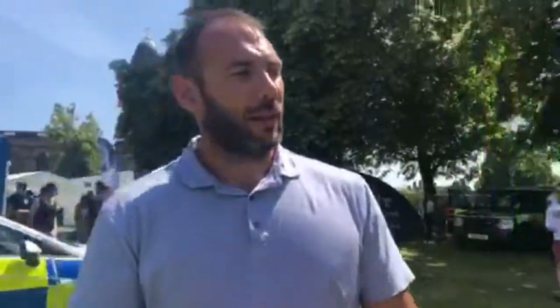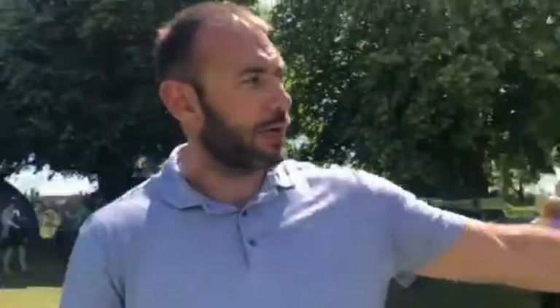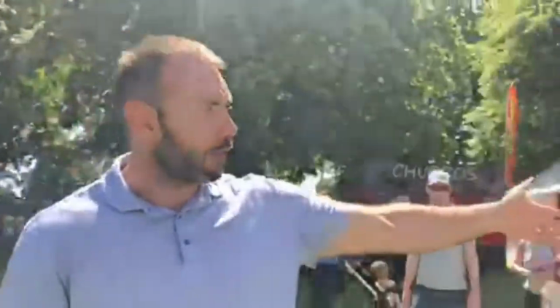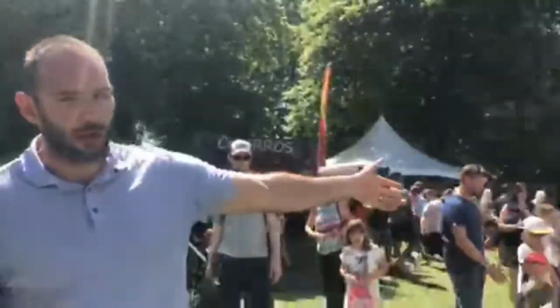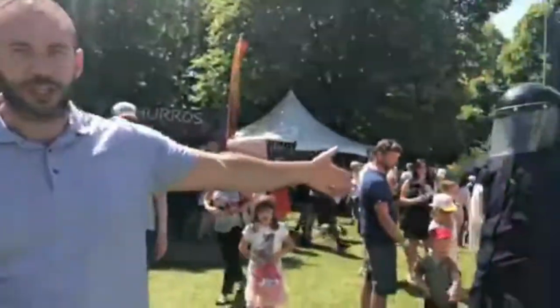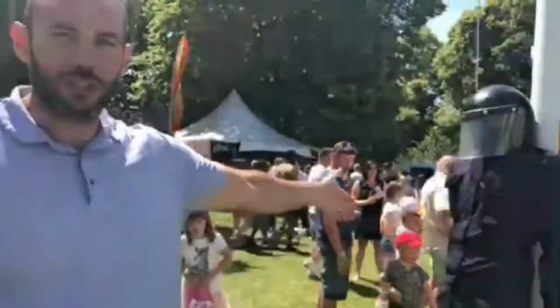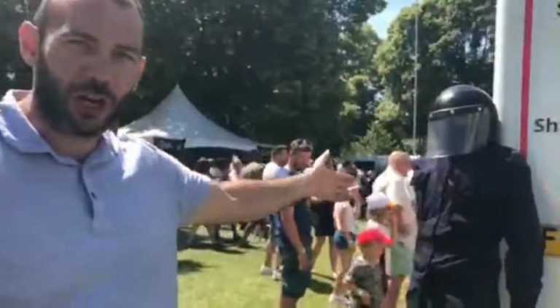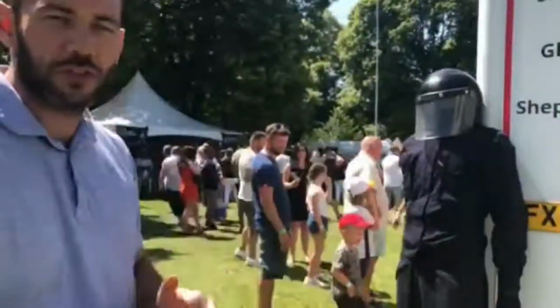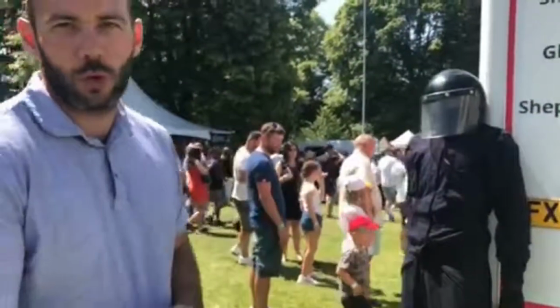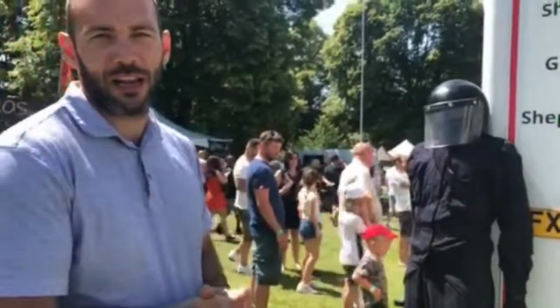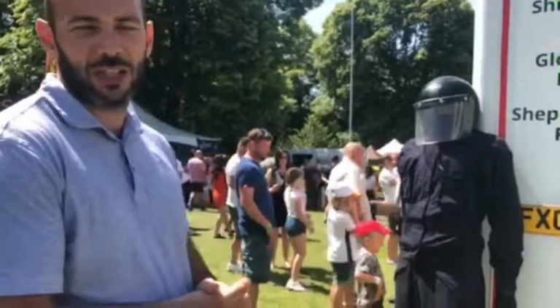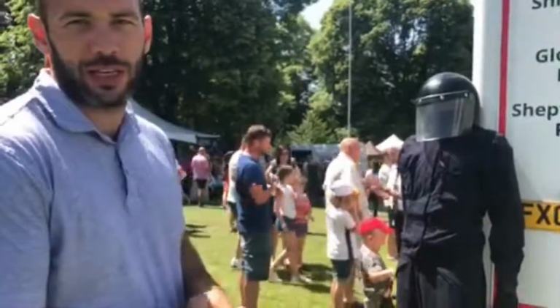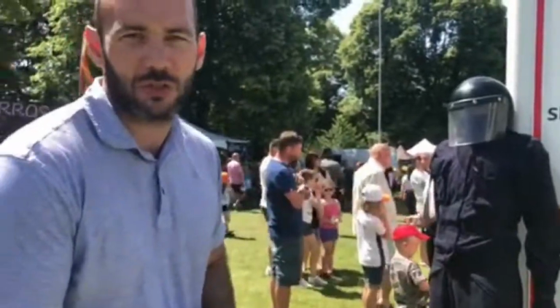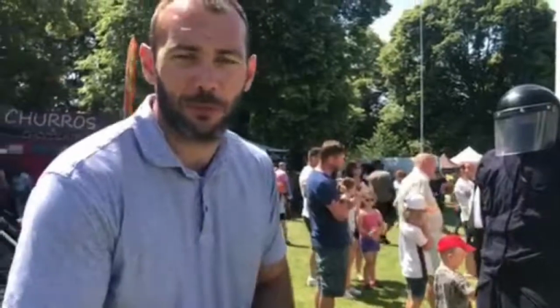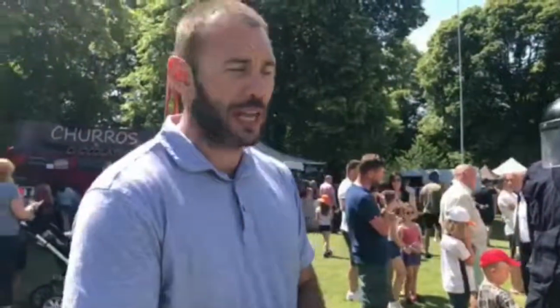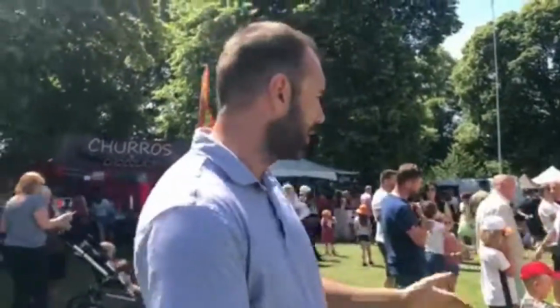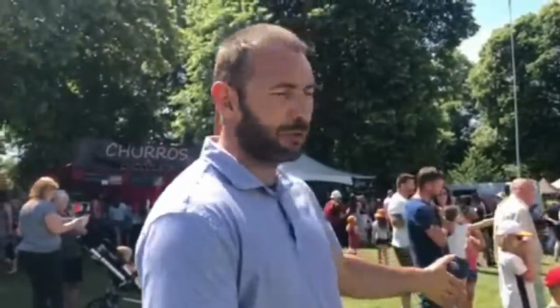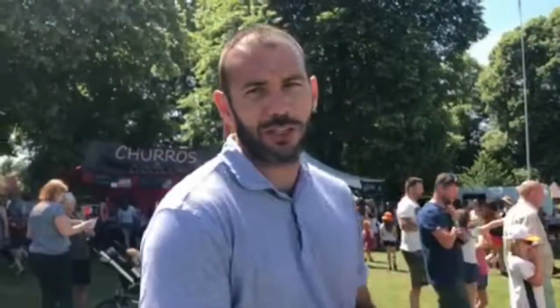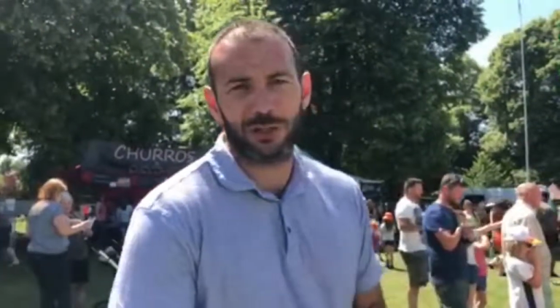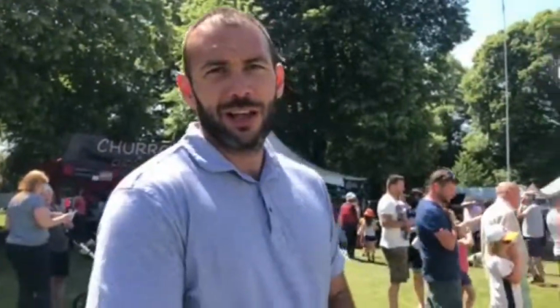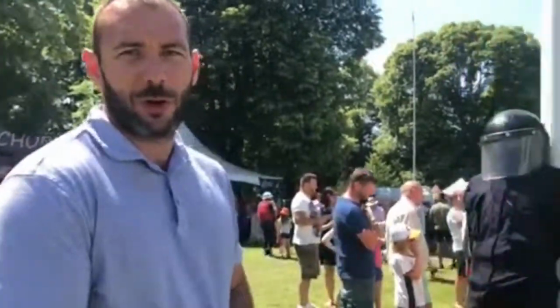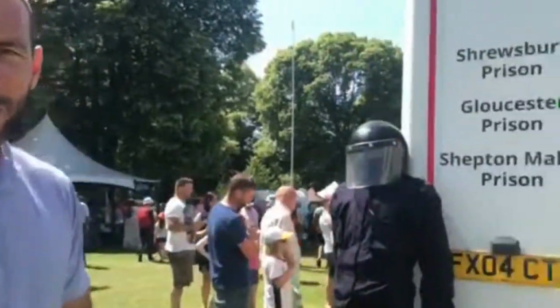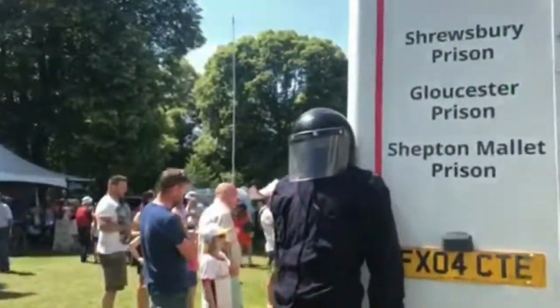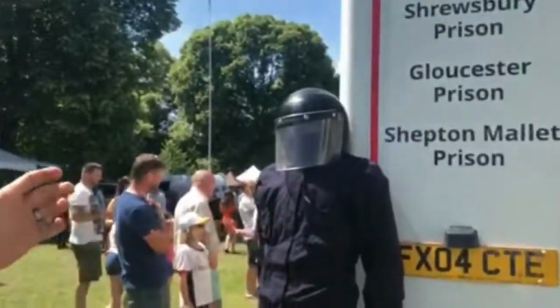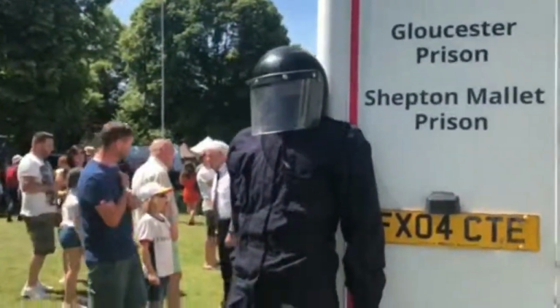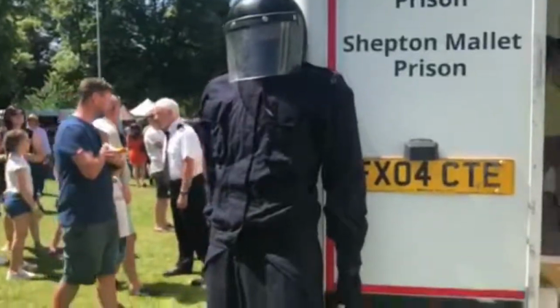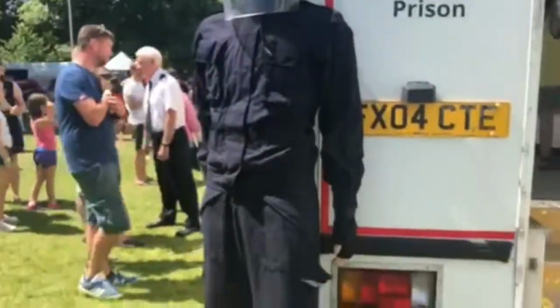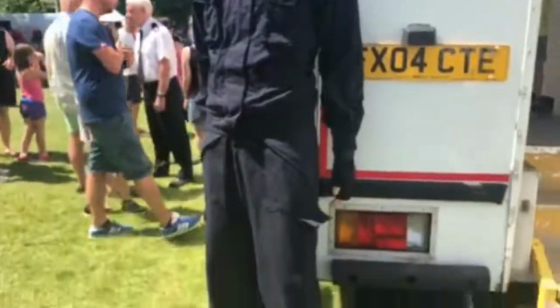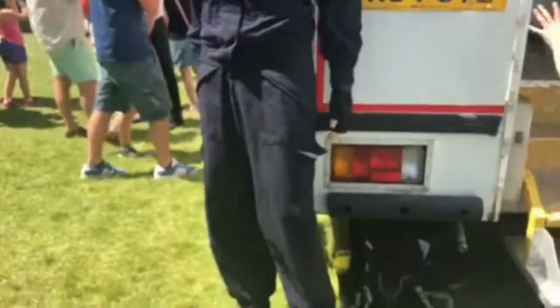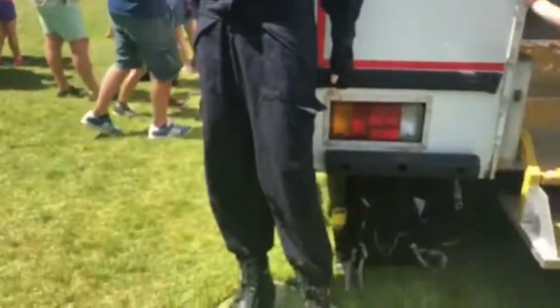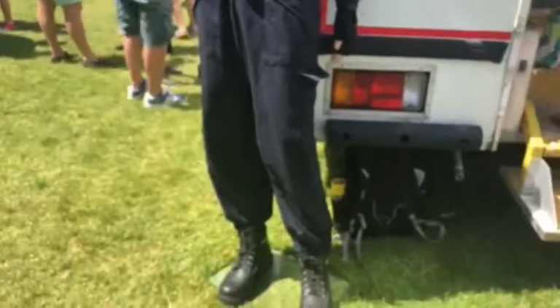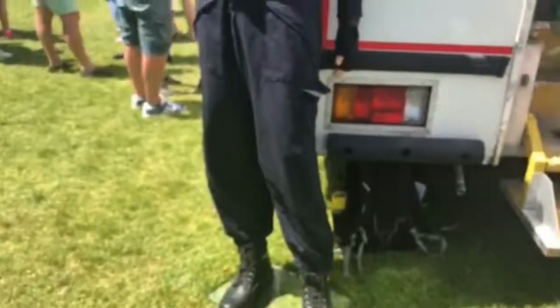And behind here we've got a riot officer, just to show you what the officers would have worn if they'd ever had to go in and deal with disturbances. We've got riot shields, batons, and helmets that adults and children can try on and have a go with.